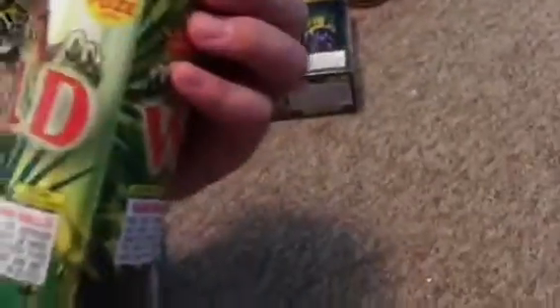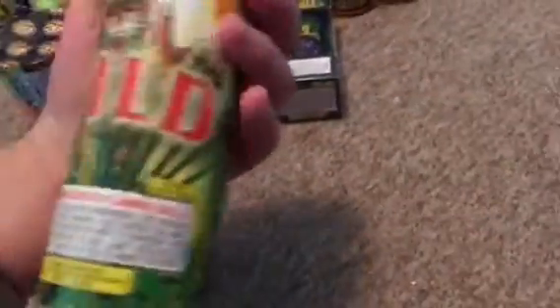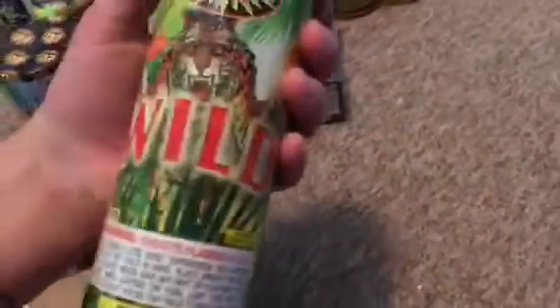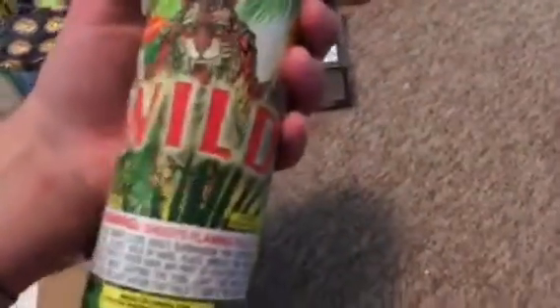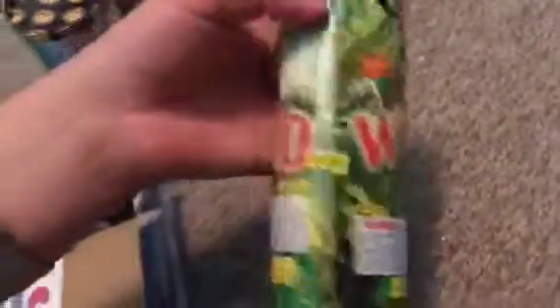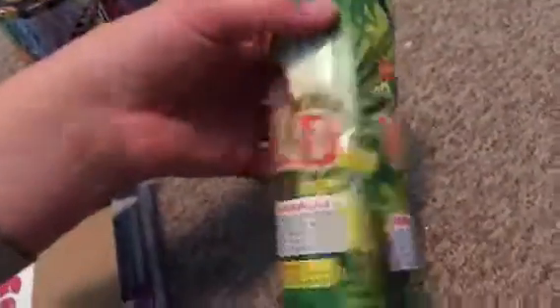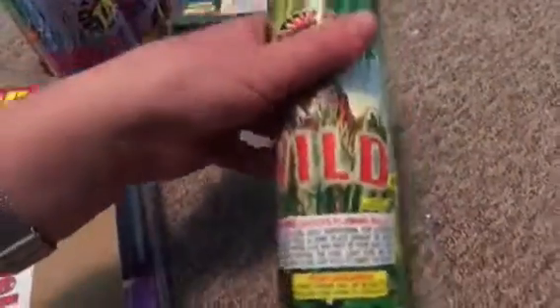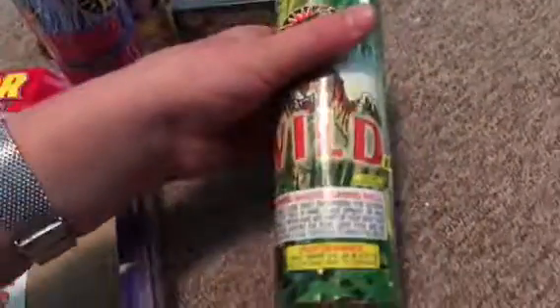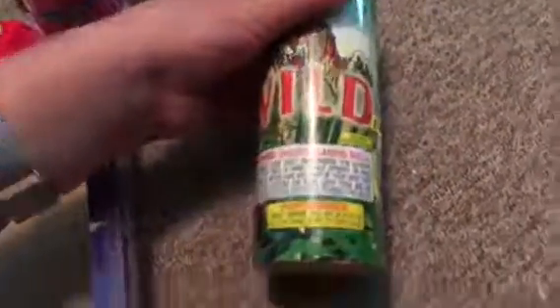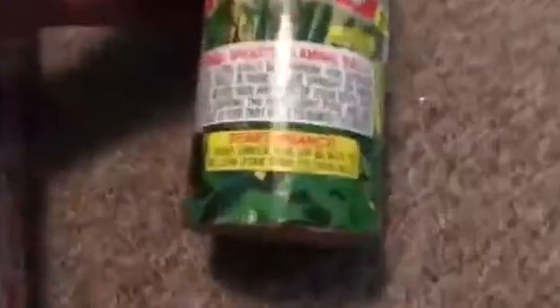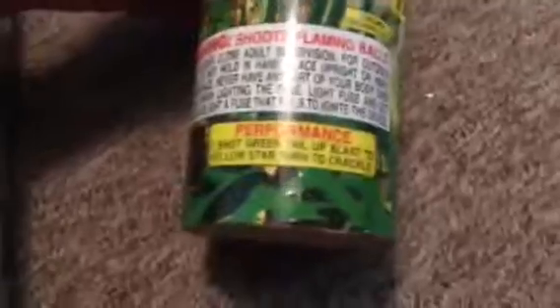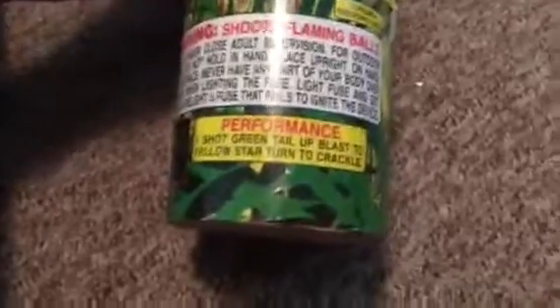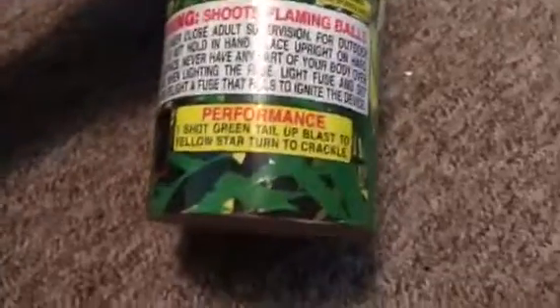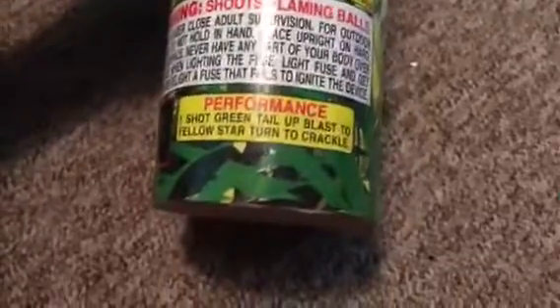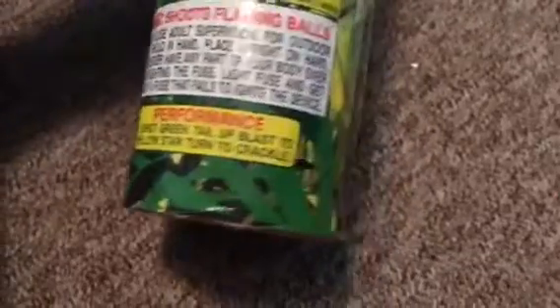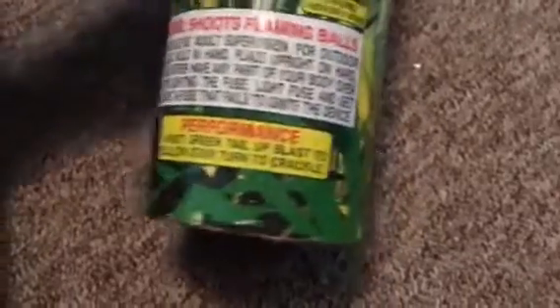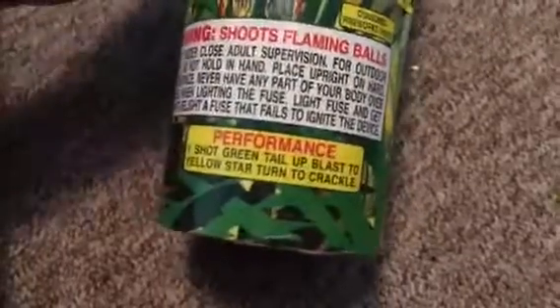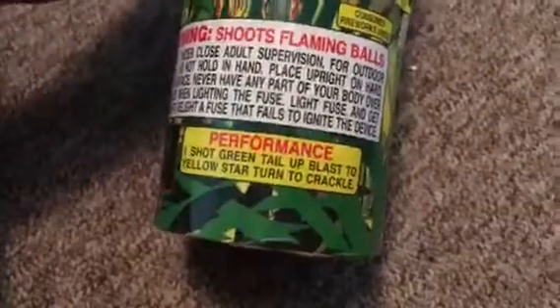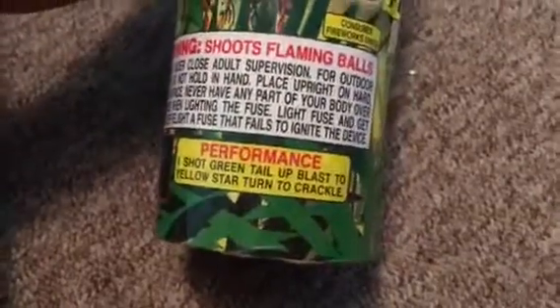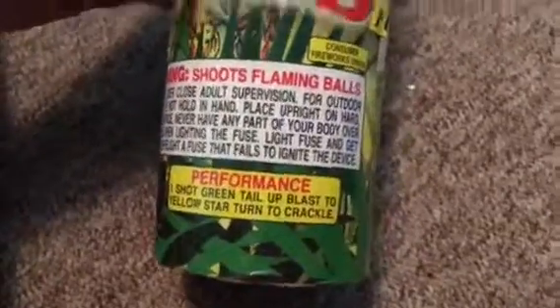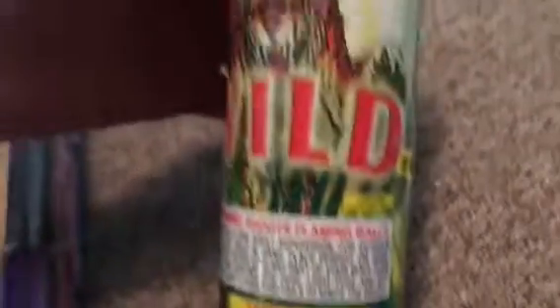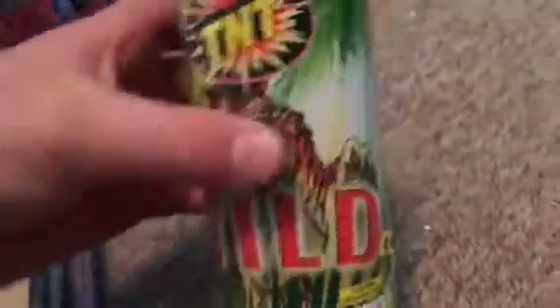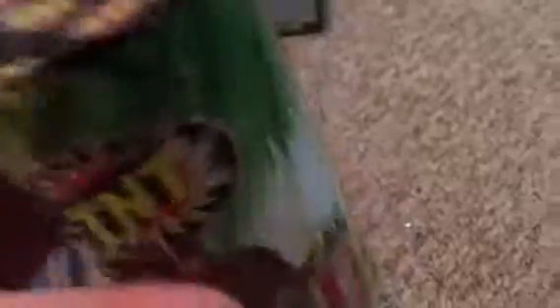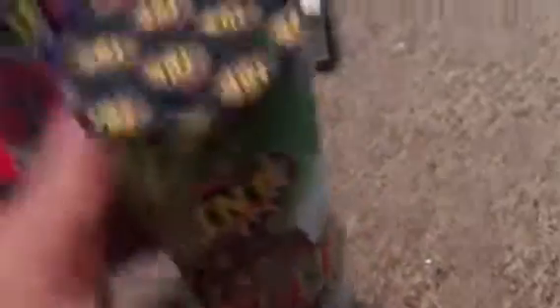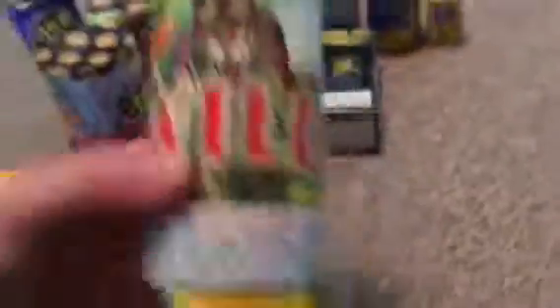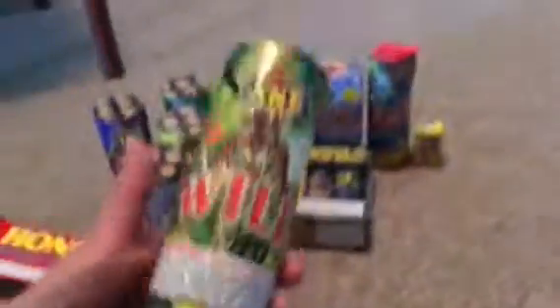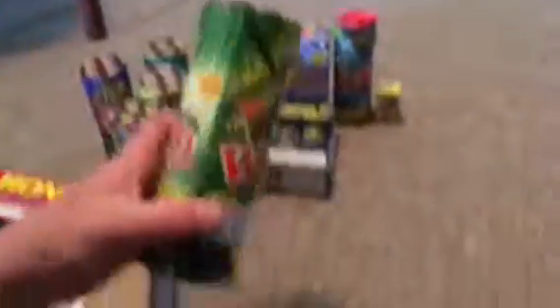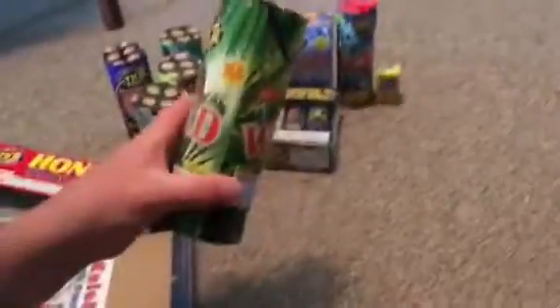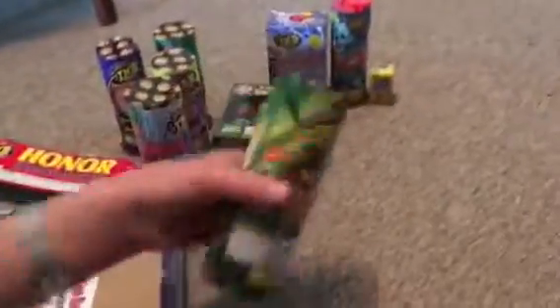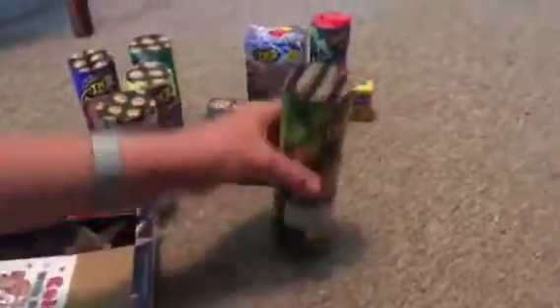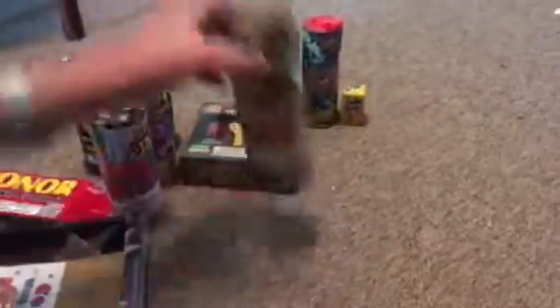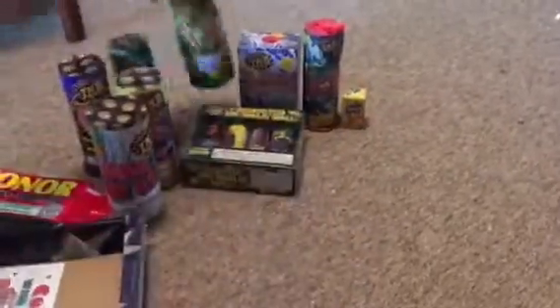Wild. Do you know what this thing does? Performance — one shot. Green tail that blasts to yellow star turning to crackles. That would be a nice thing to light, man. It has a glow fuse on this one too.